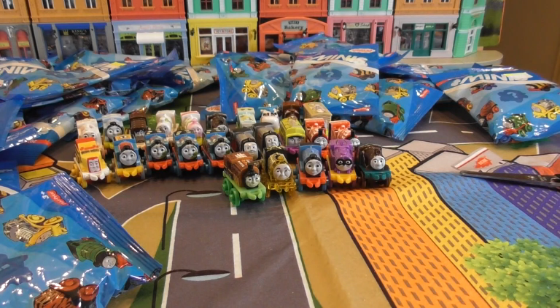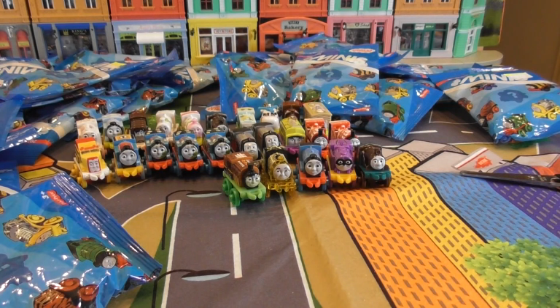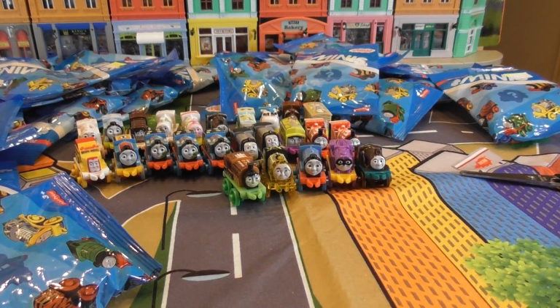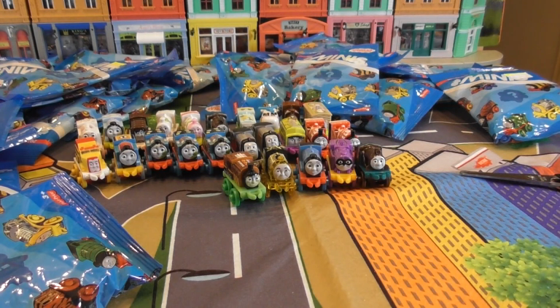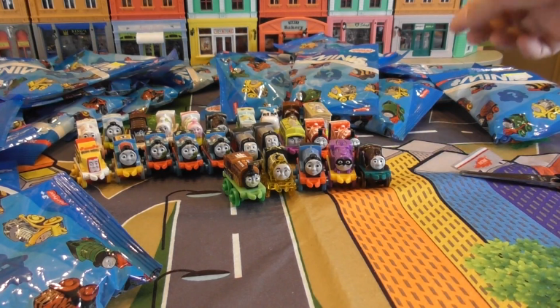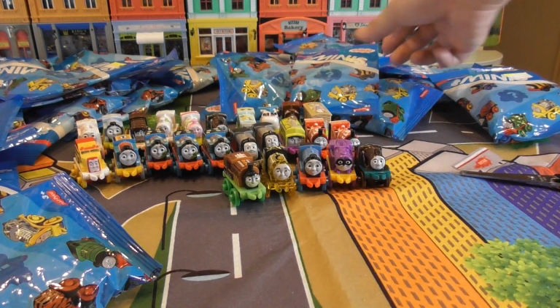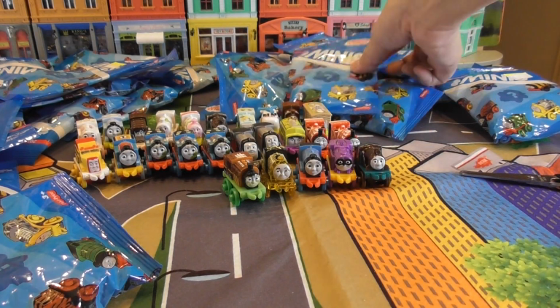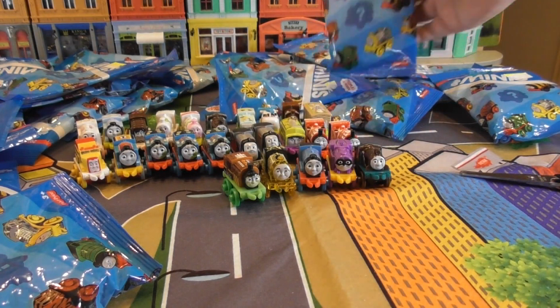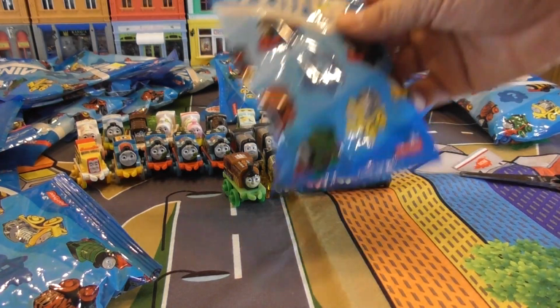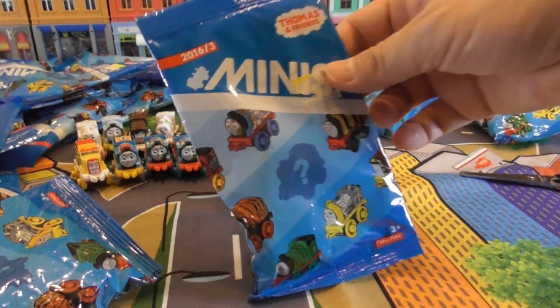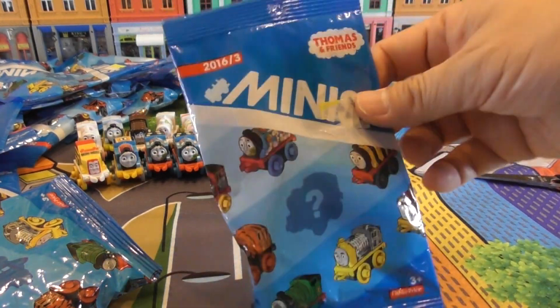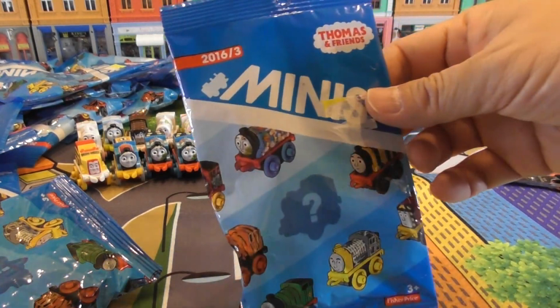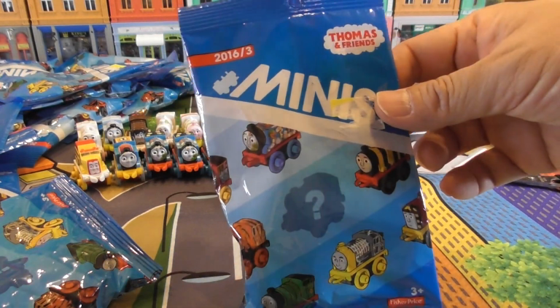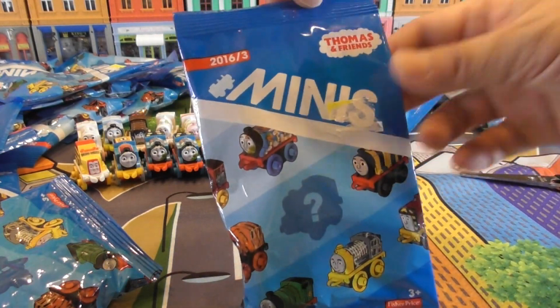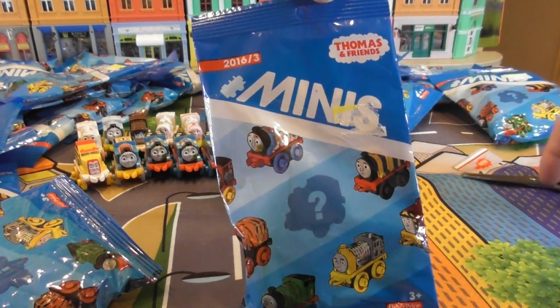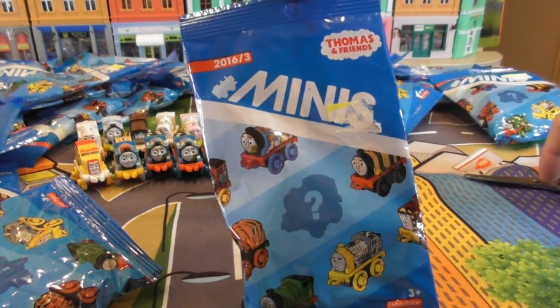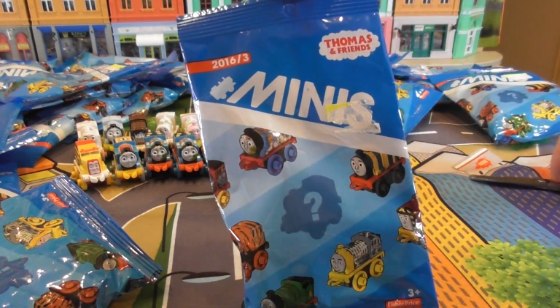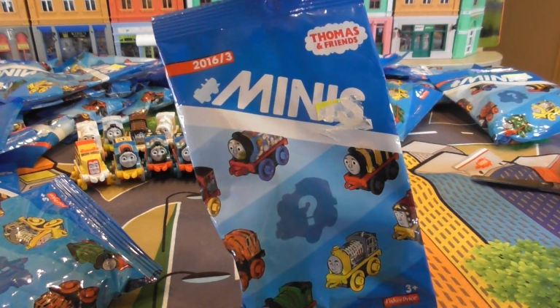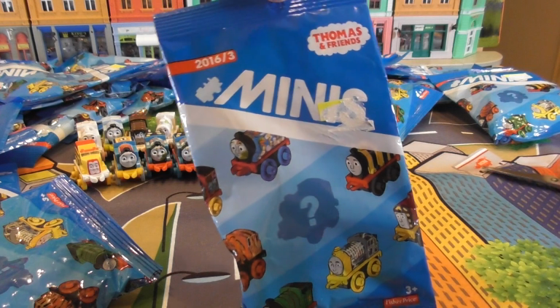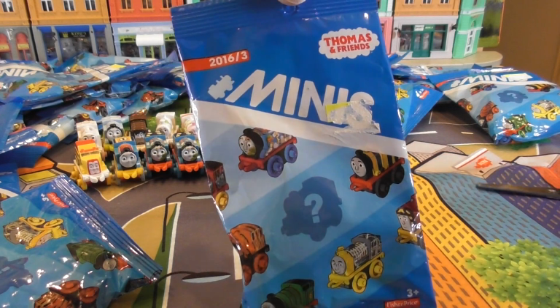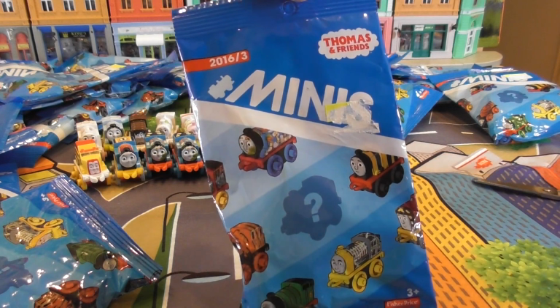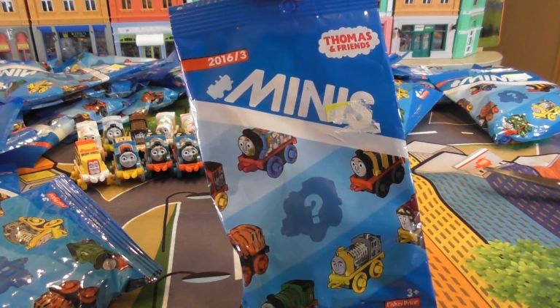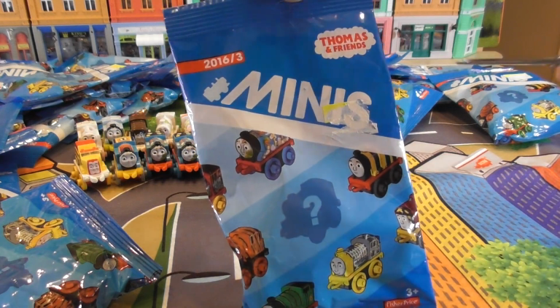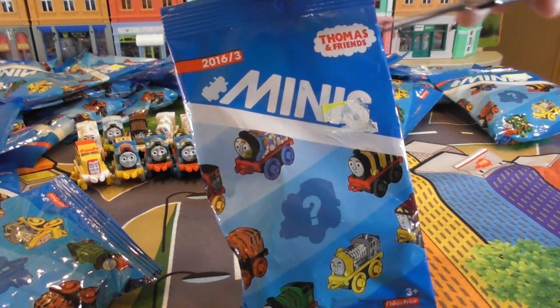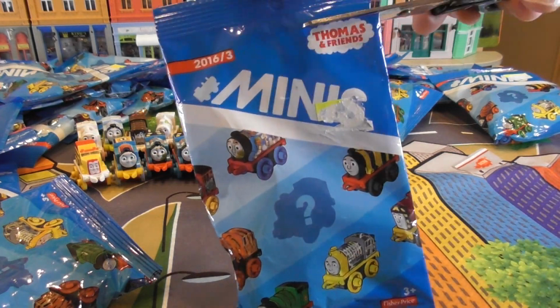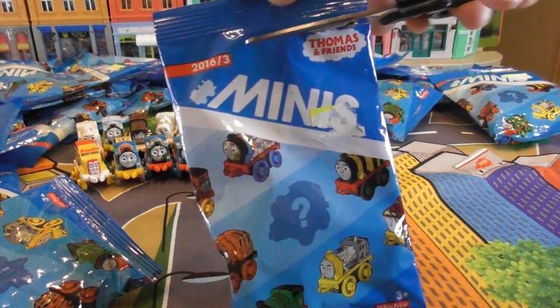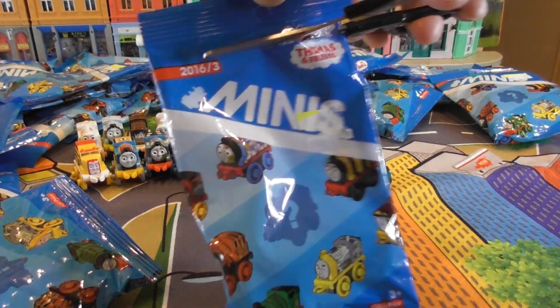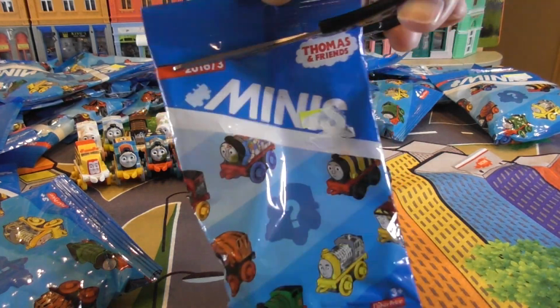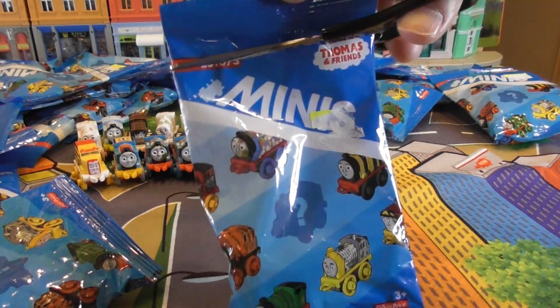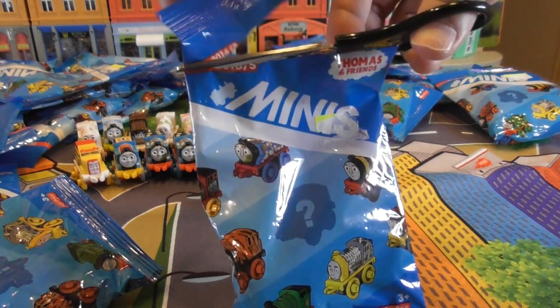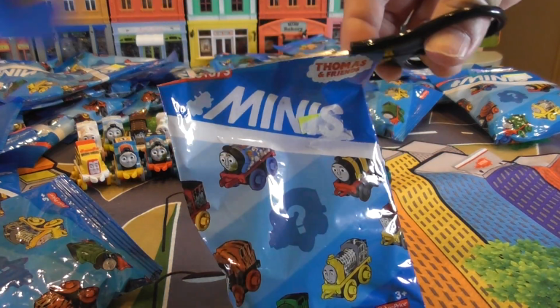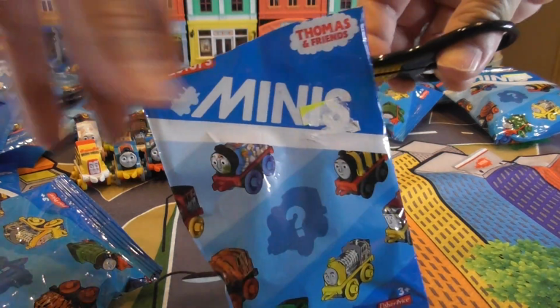Hi guys, welcome back to my channel. We are going to open the 16 bags of slime bag Thomas.